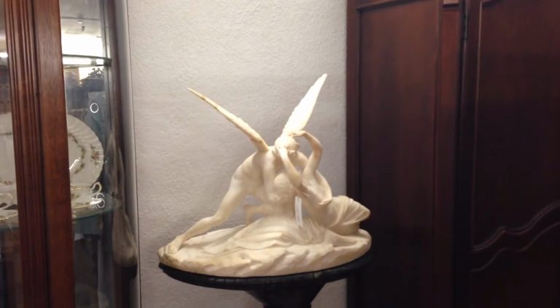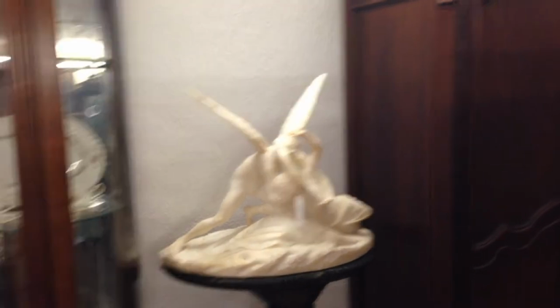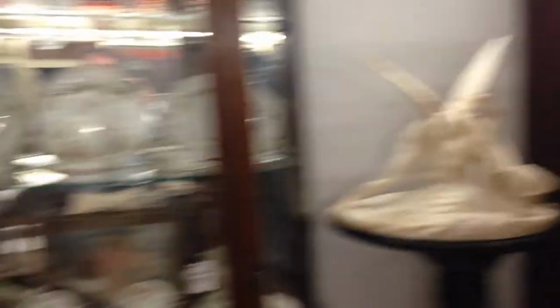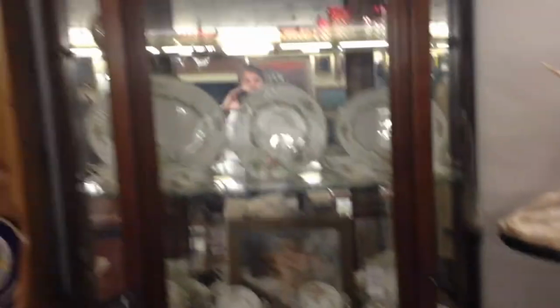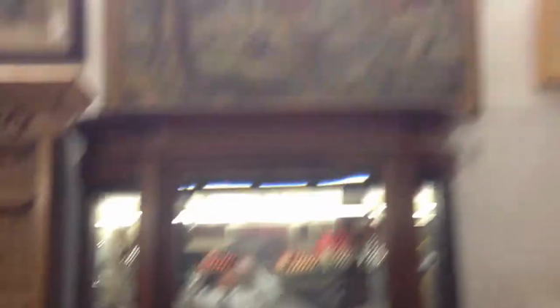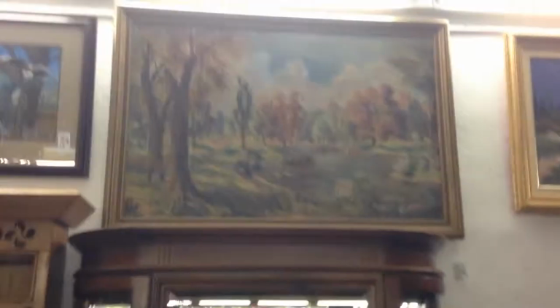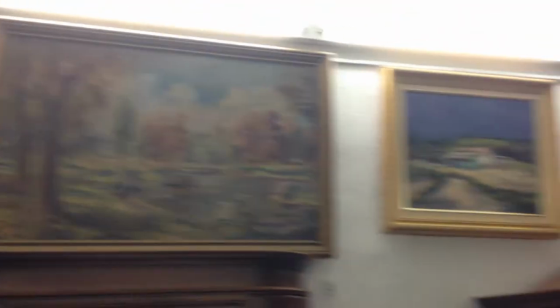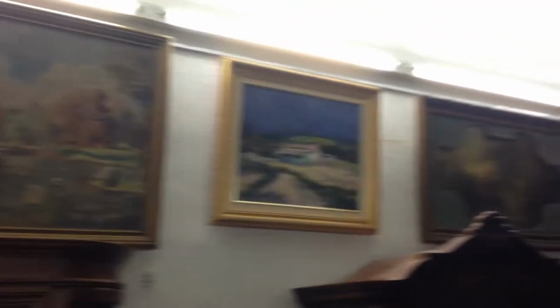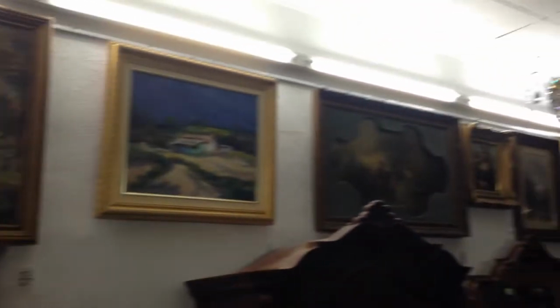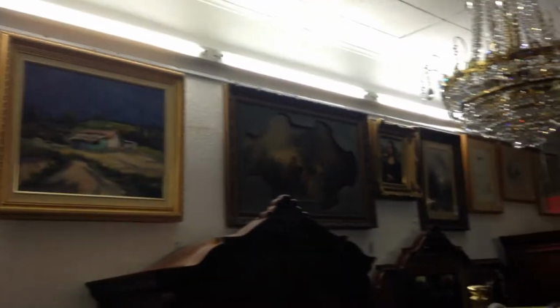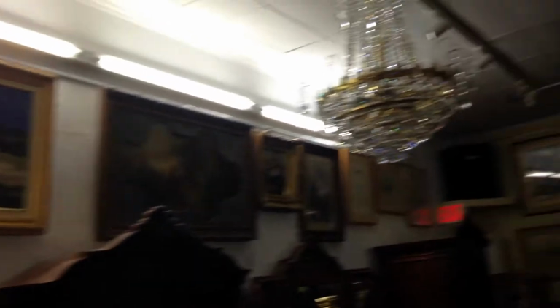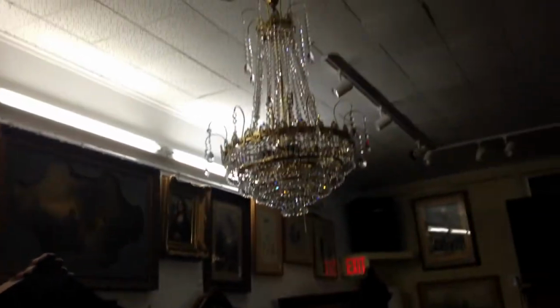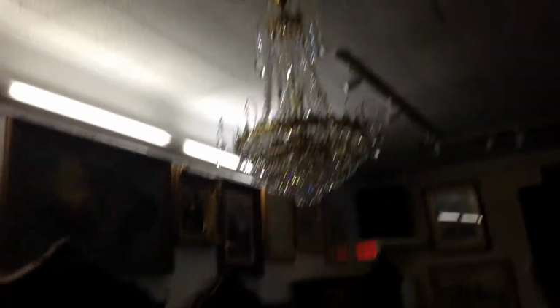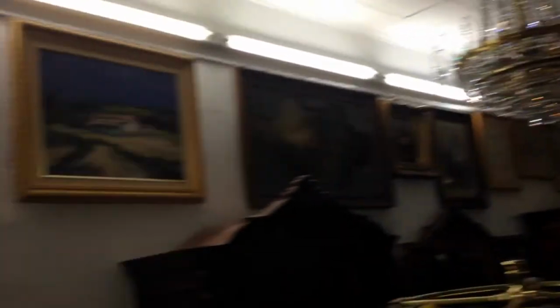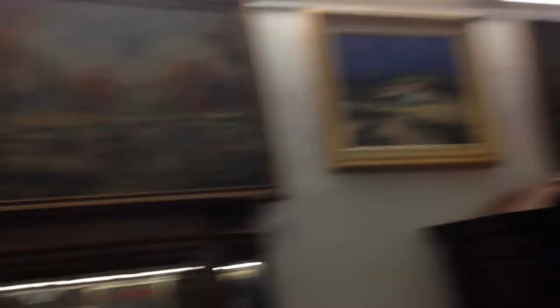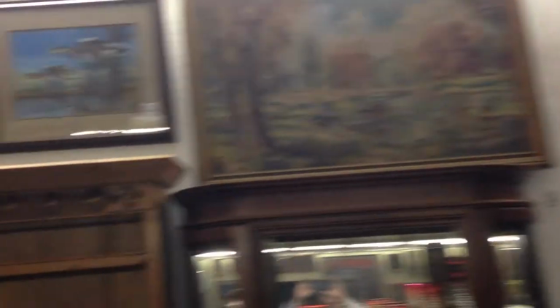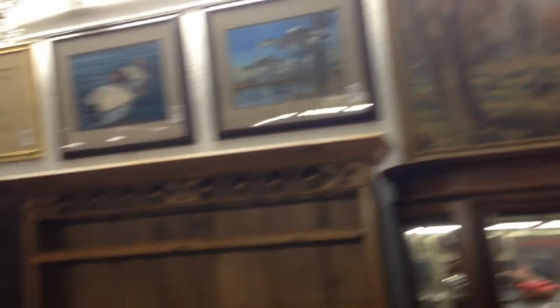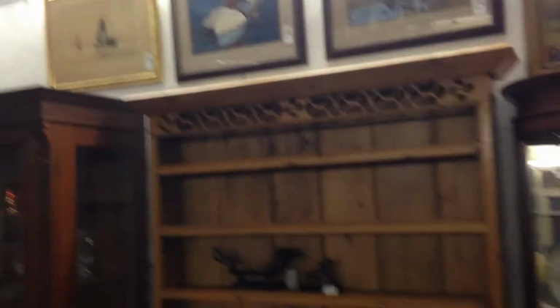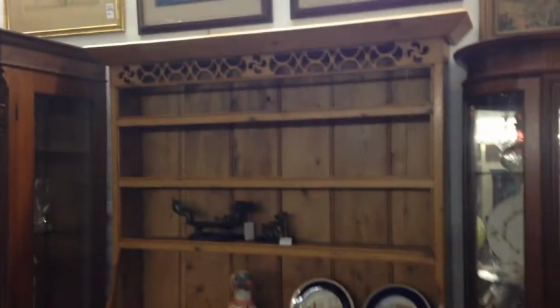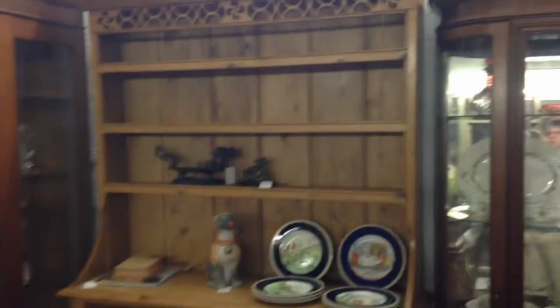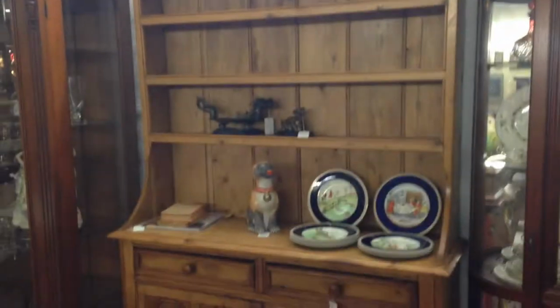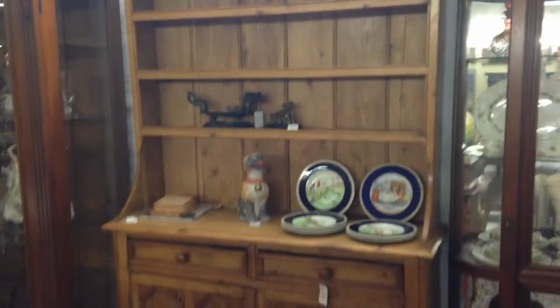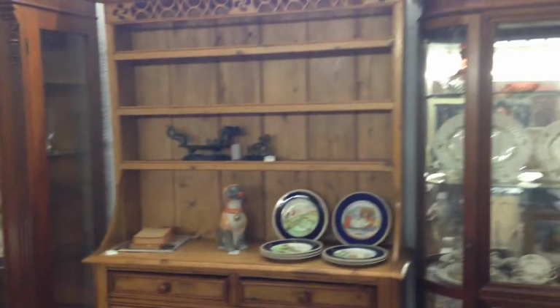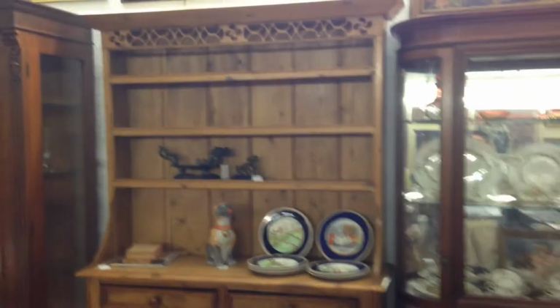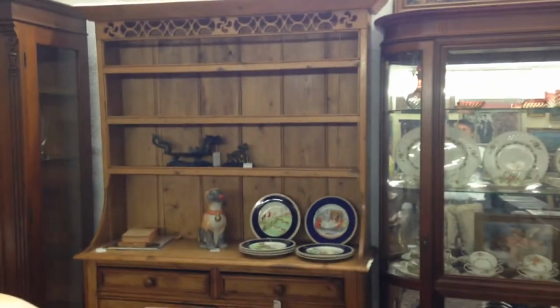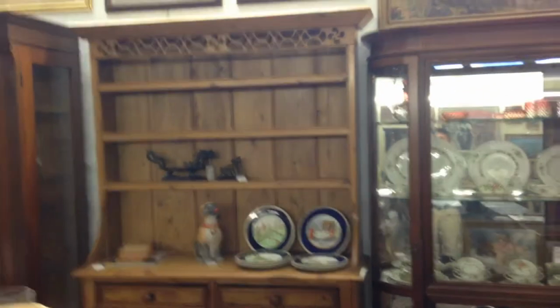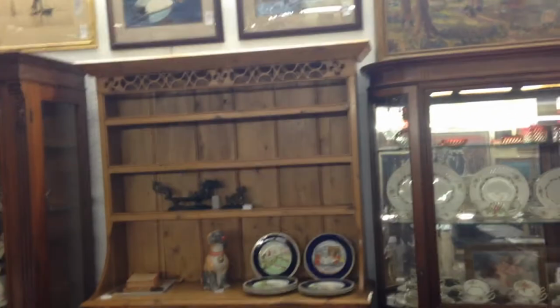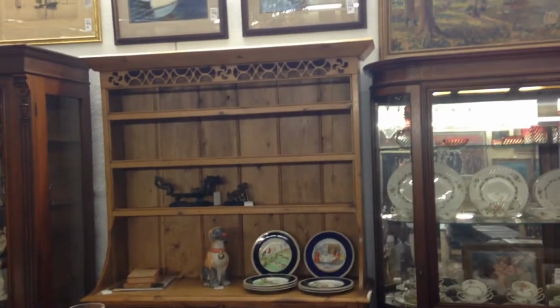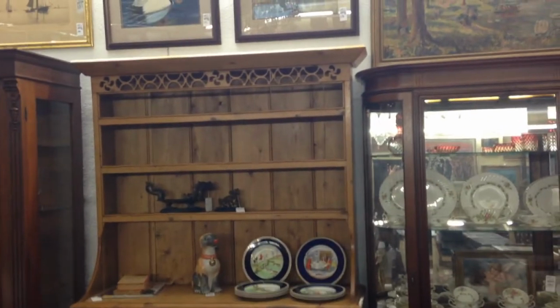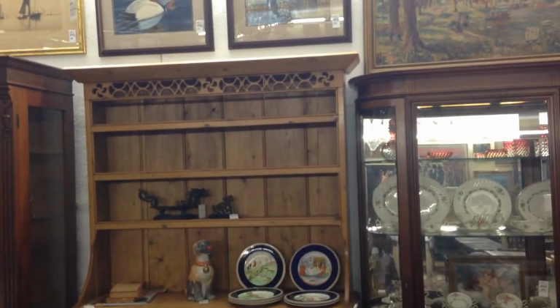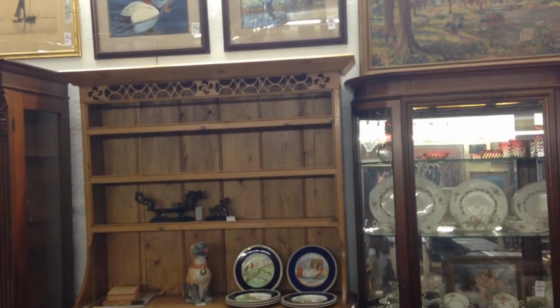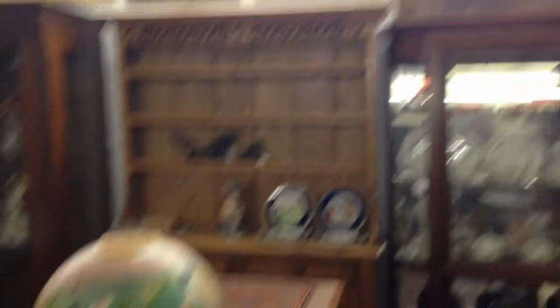A marble that every house needs. Lots more artwork and more chandeliers. Eighteenth-century Irish or Welsh cupboard.